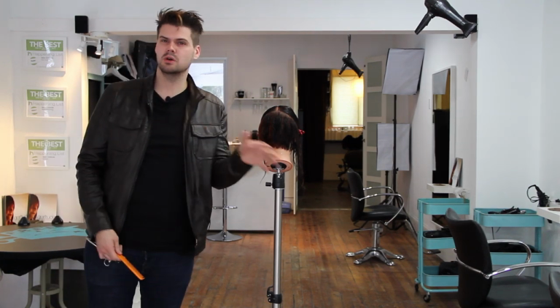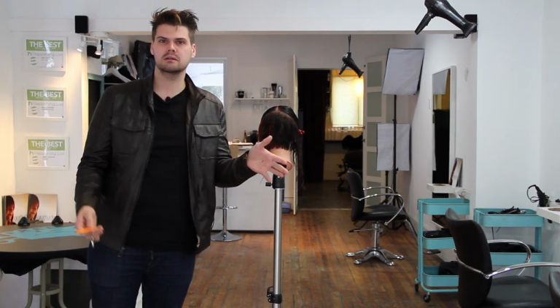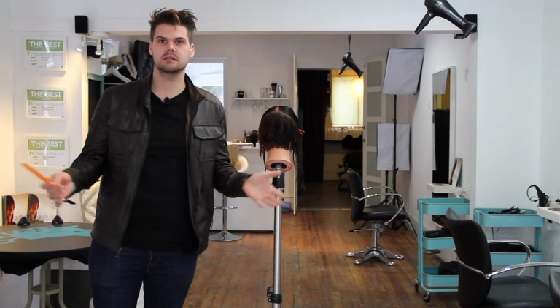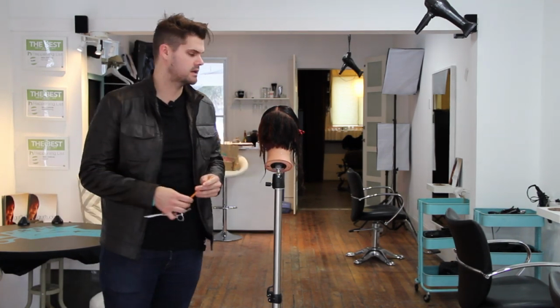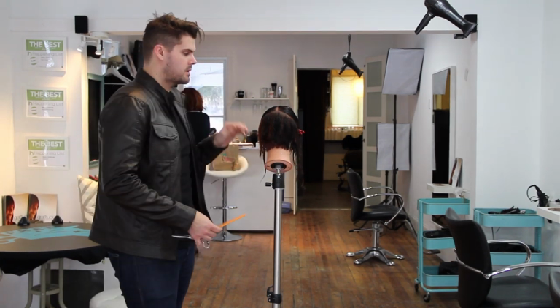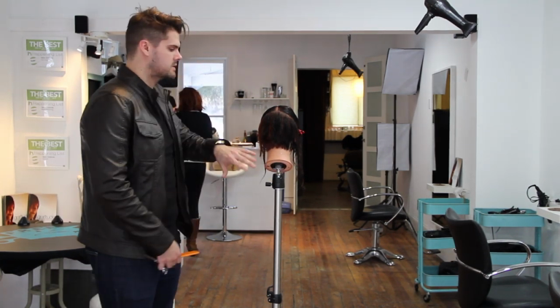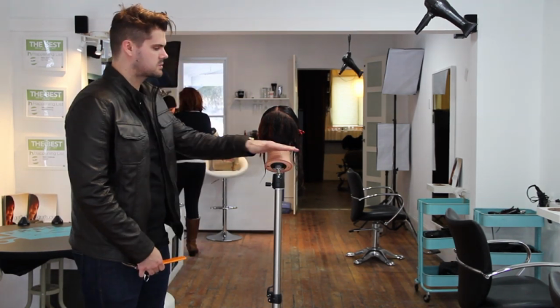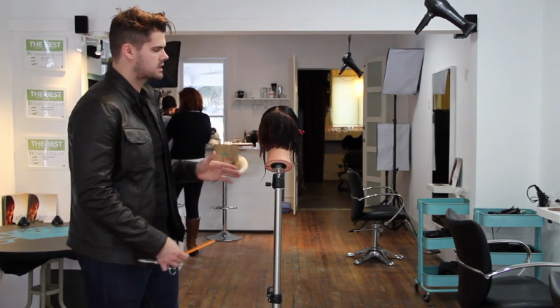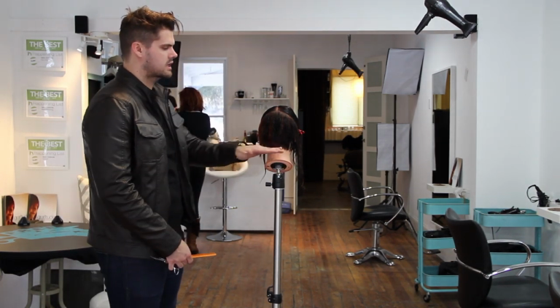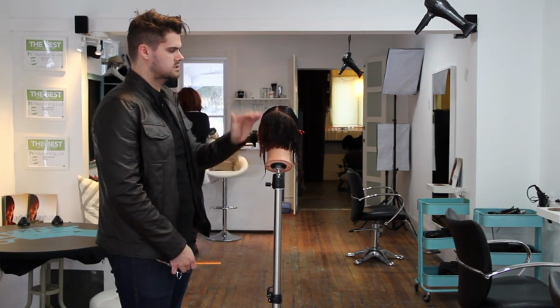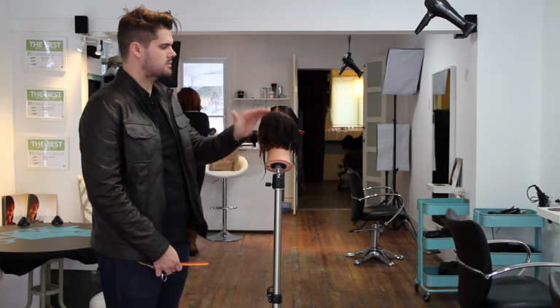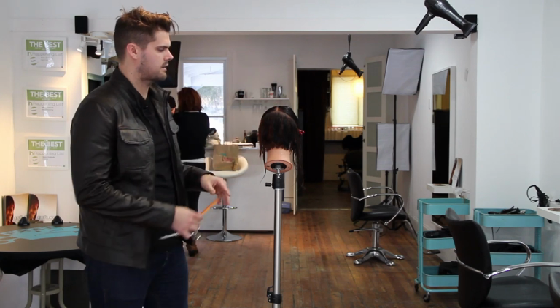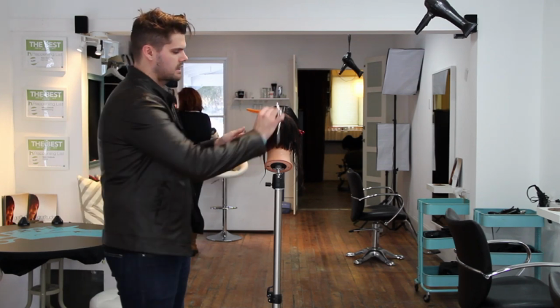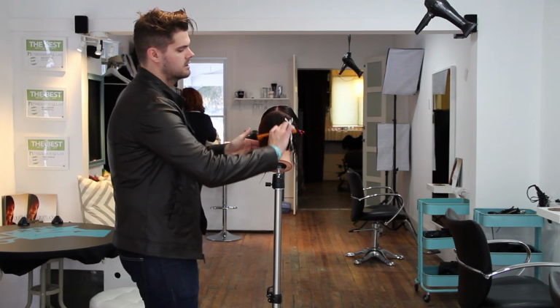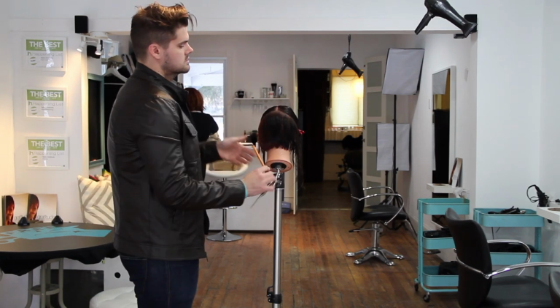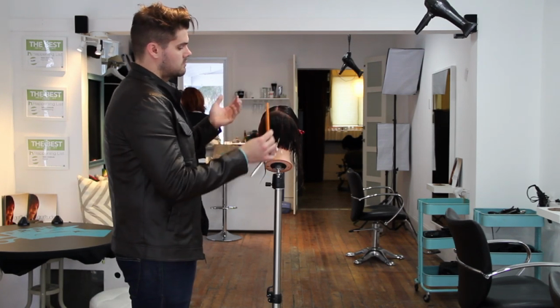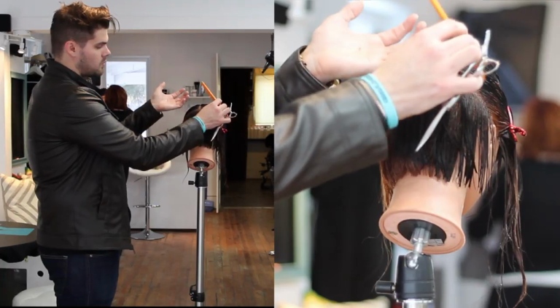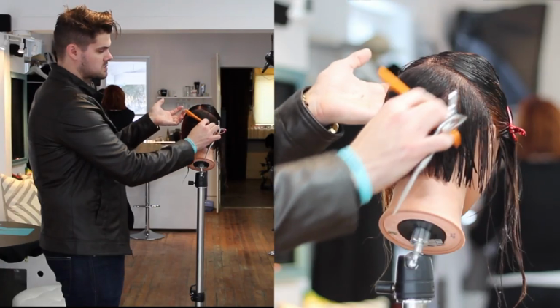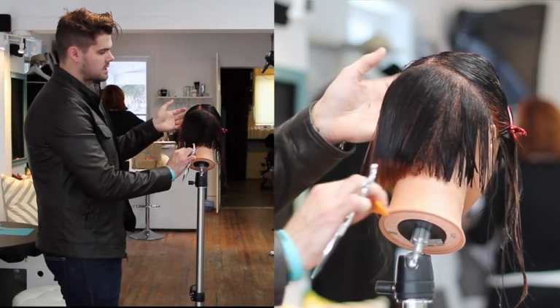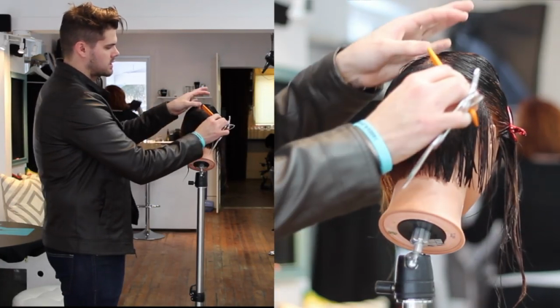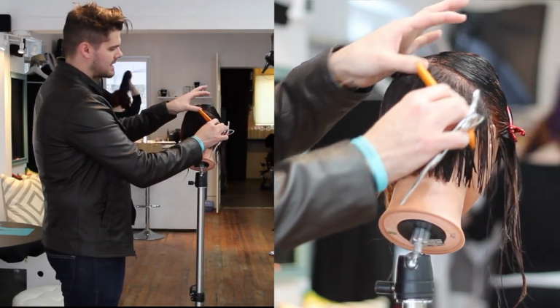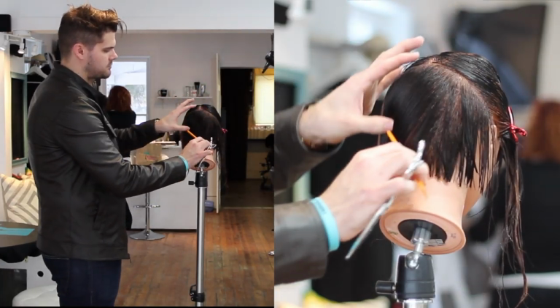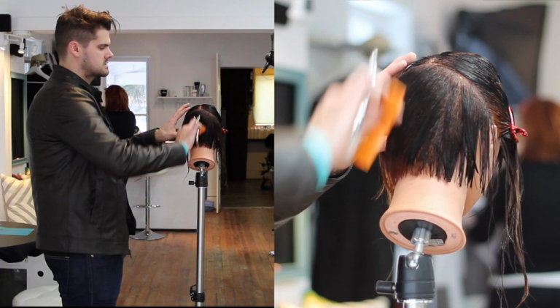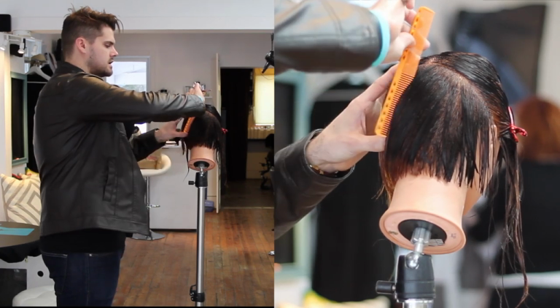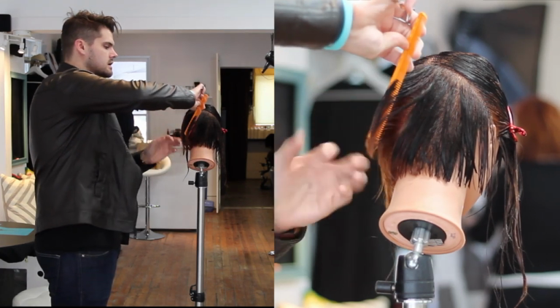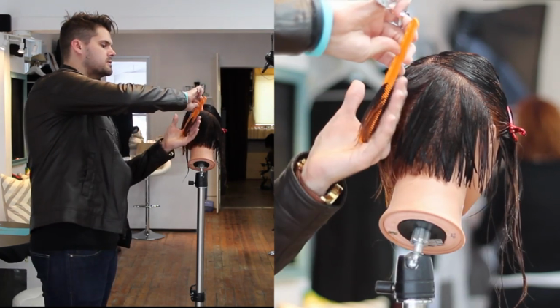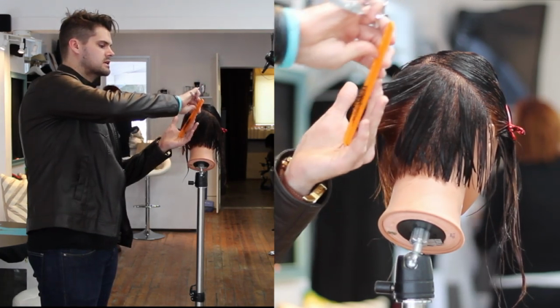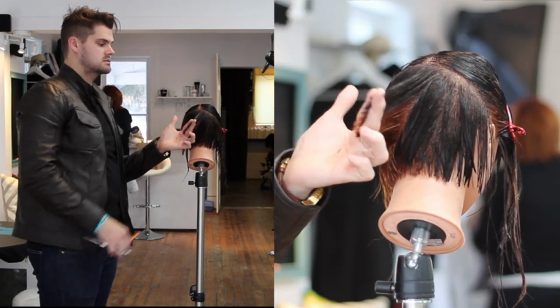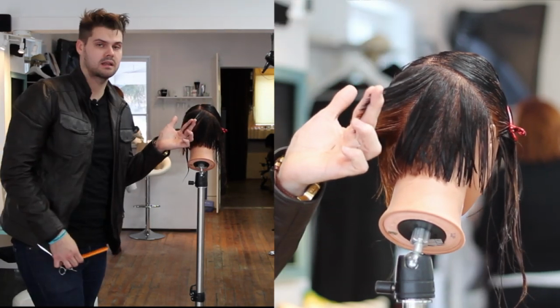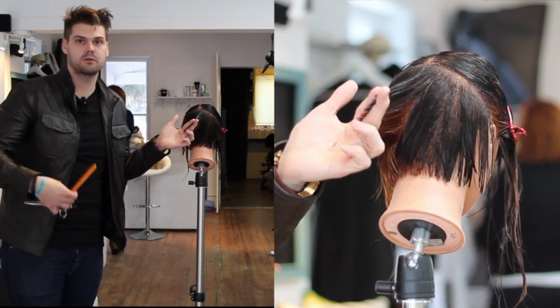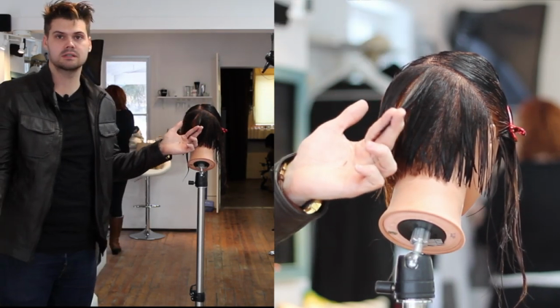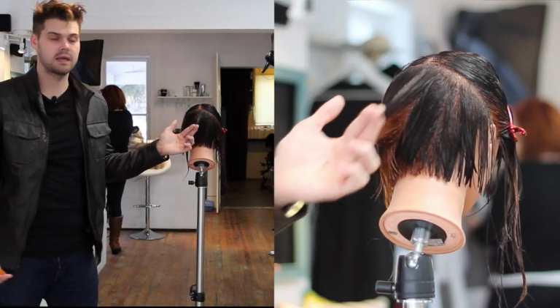Real quick, not much to it, but what we did was we went in and we cut a graduation just in the back half of the head here. As I was working, I was working on diagonal forward sectioning, keeping those sections consistent. That's what we focus on in step eight.